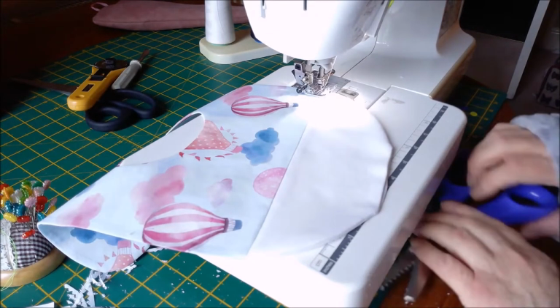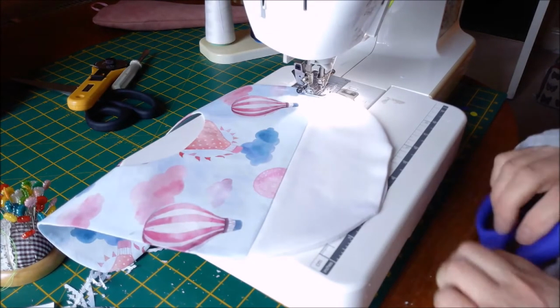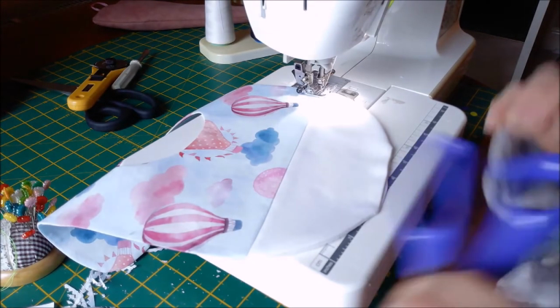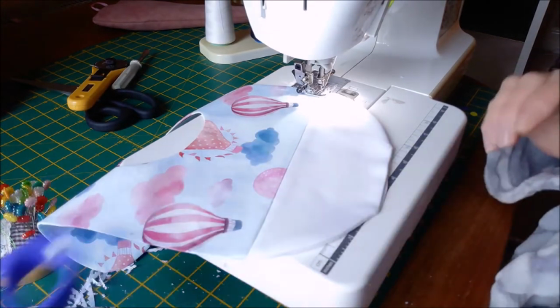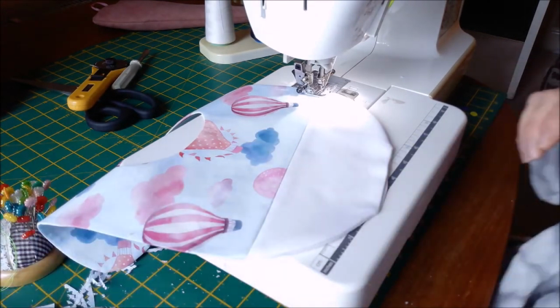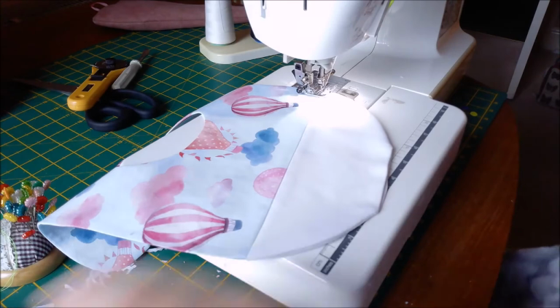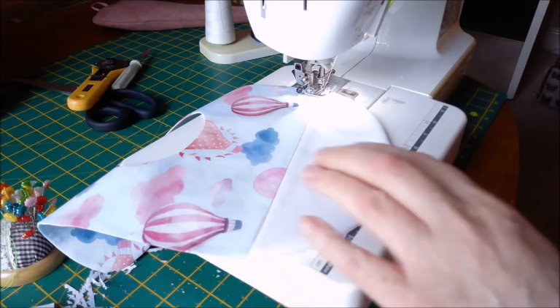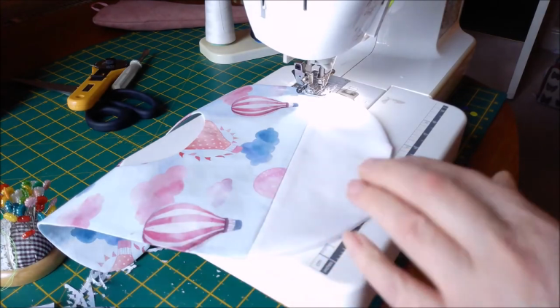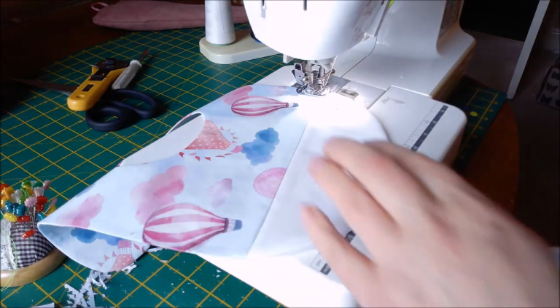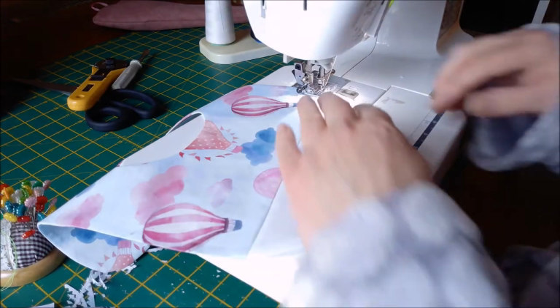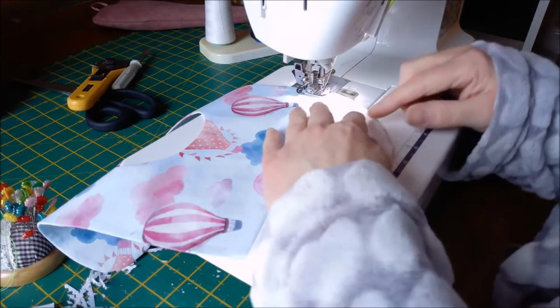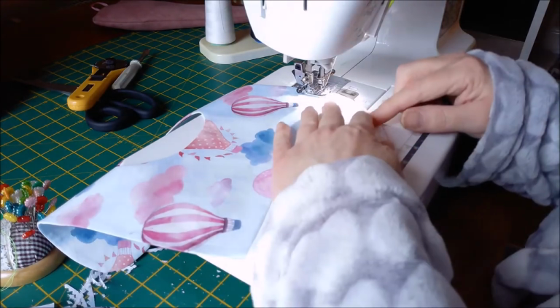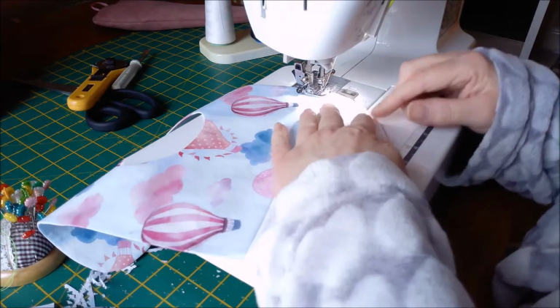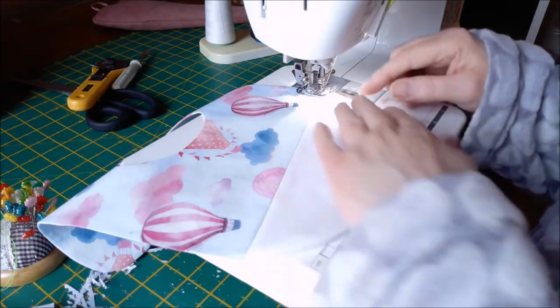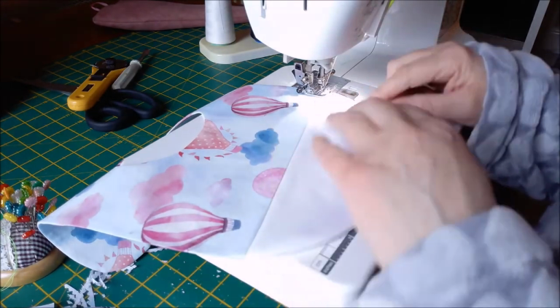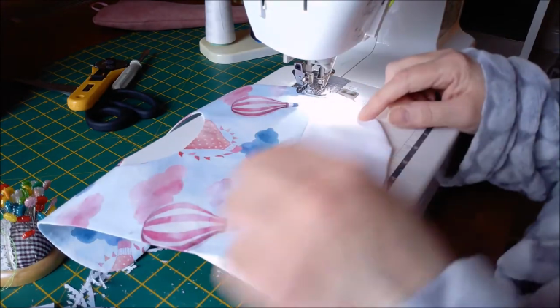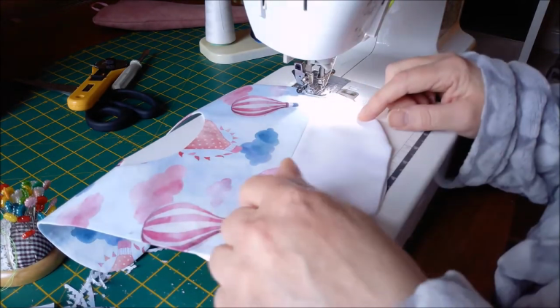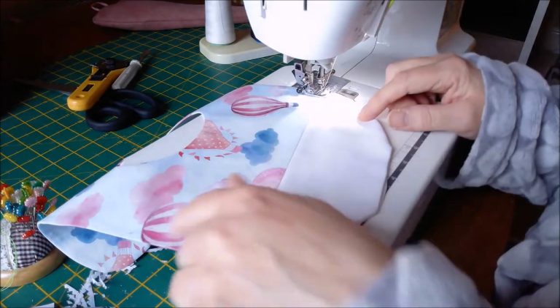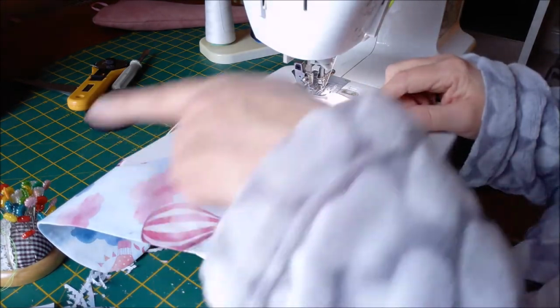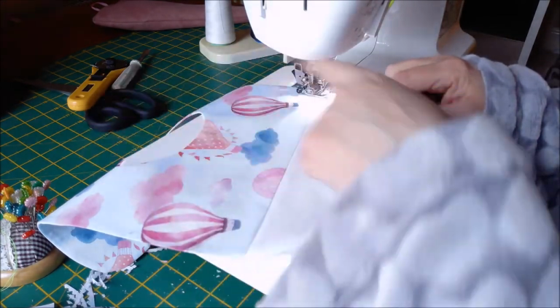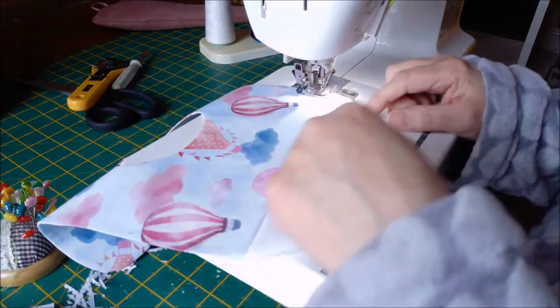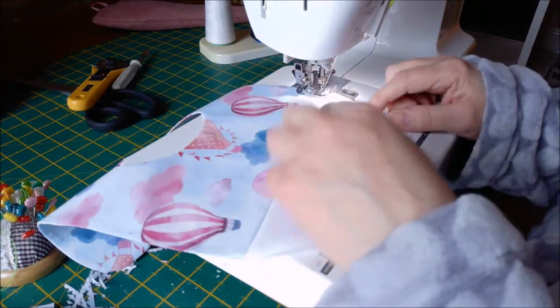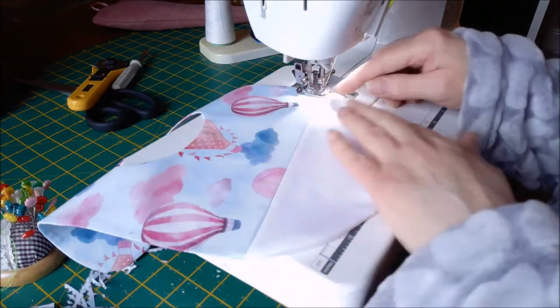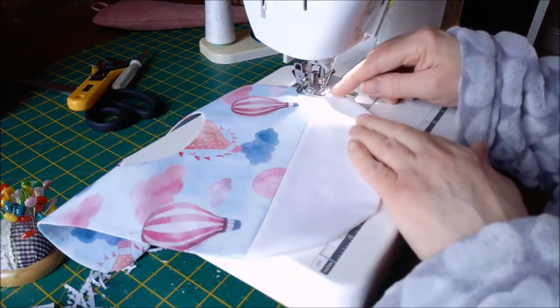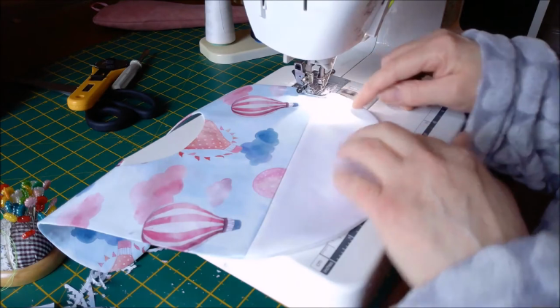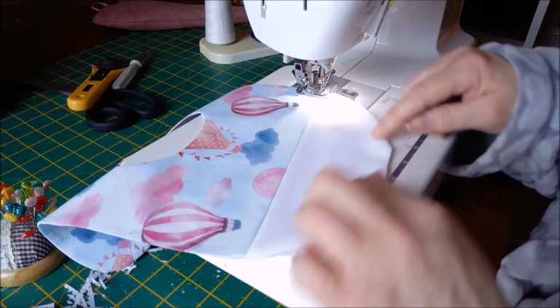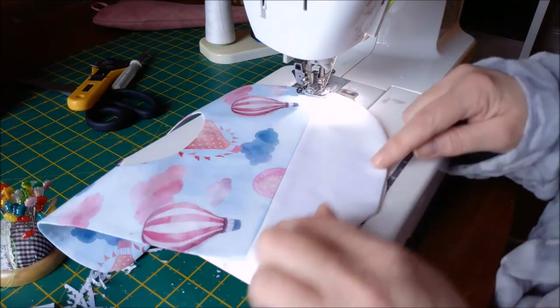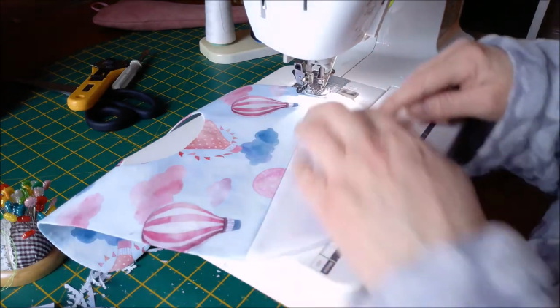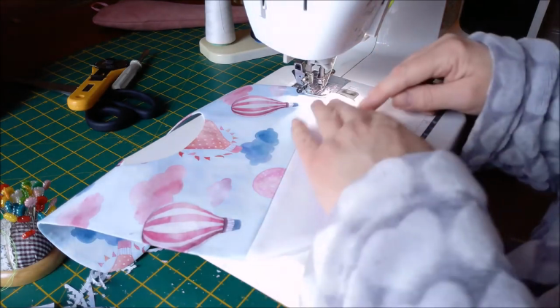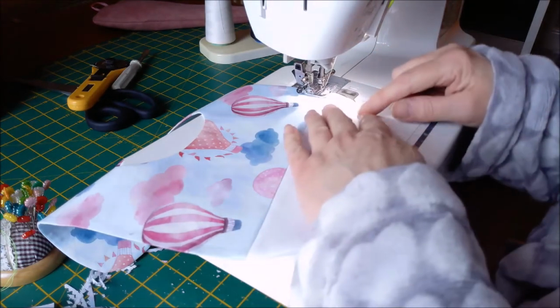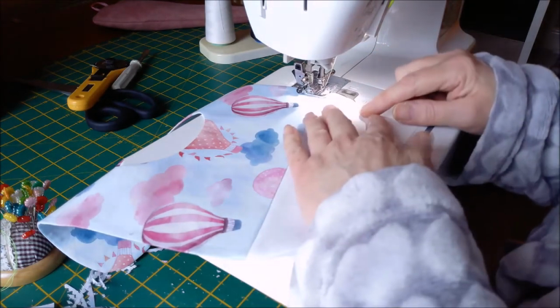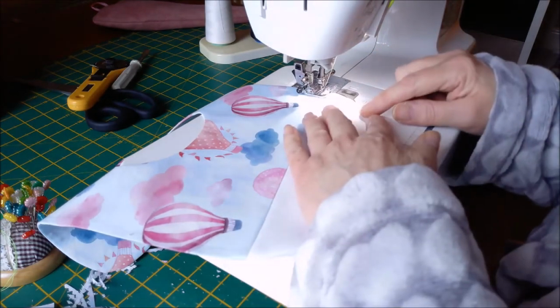Once you've pressed, topstitch. Now you can either topstitch all the way around, or I'm just going to do this white bit.